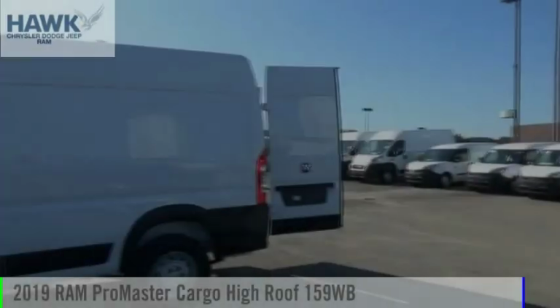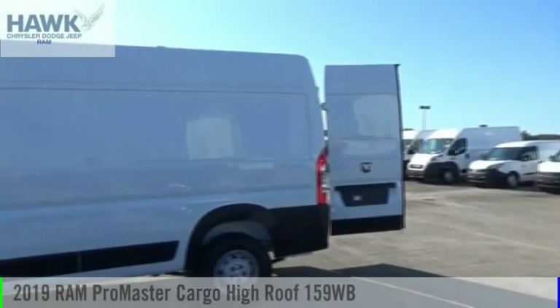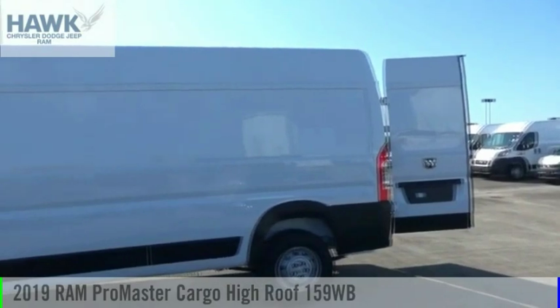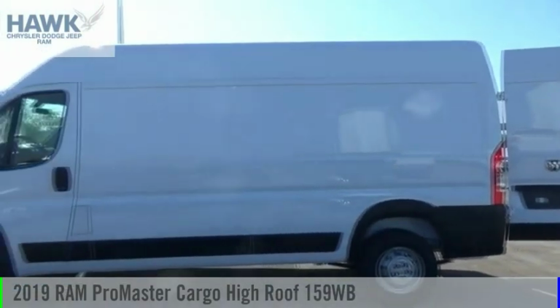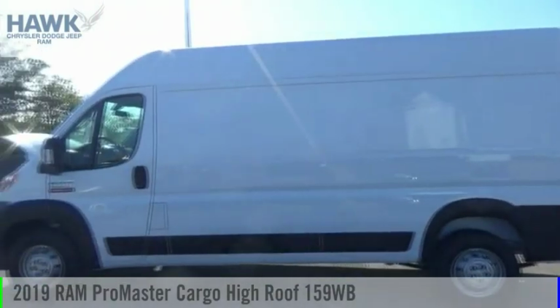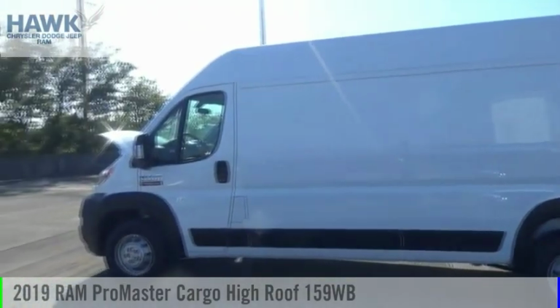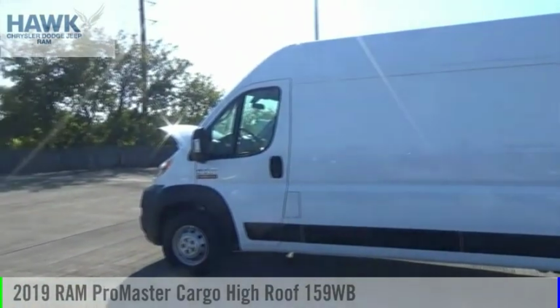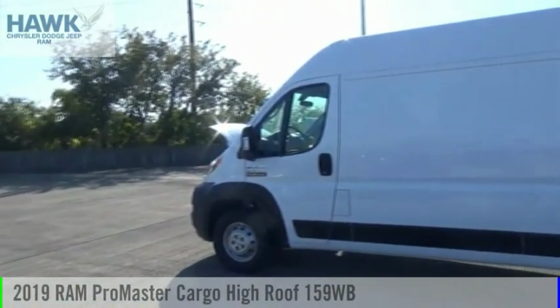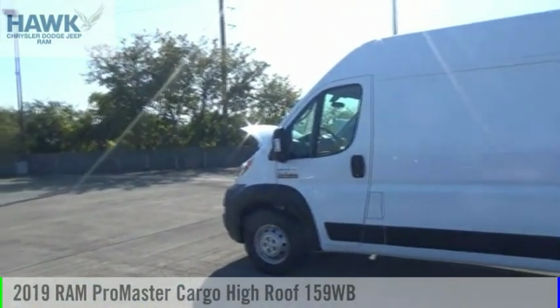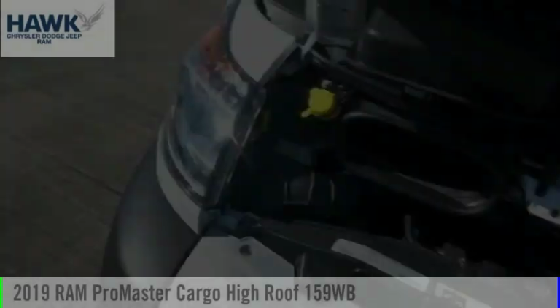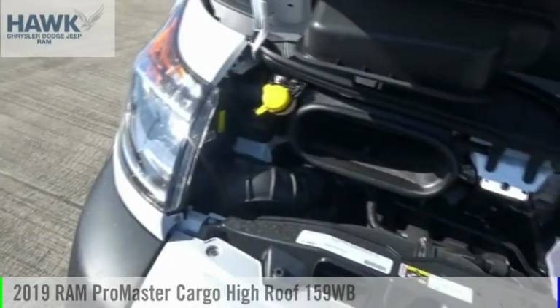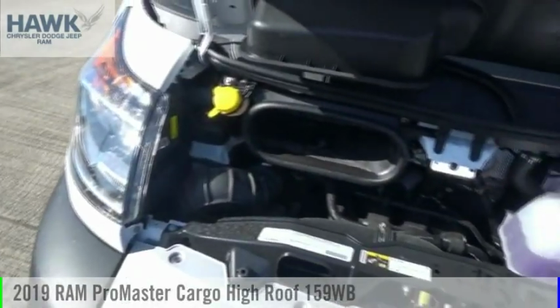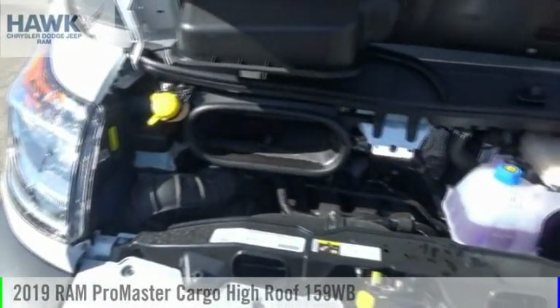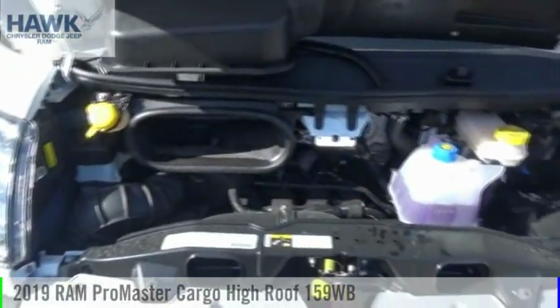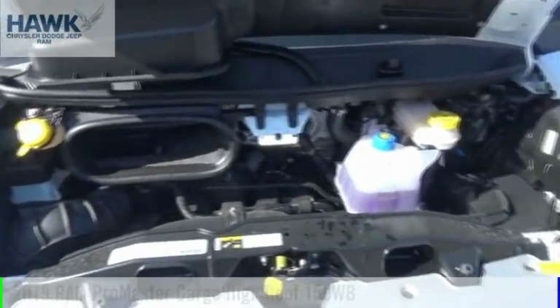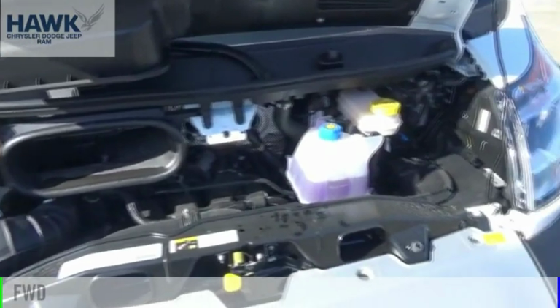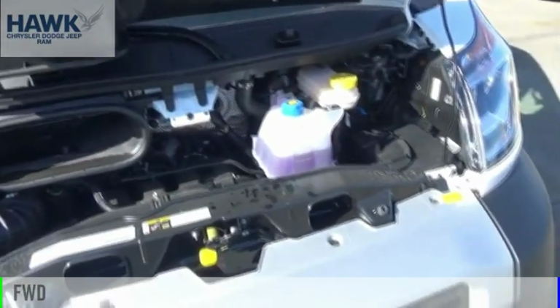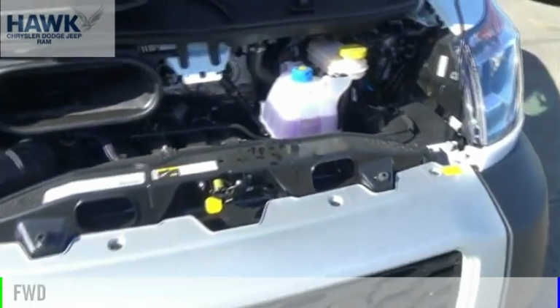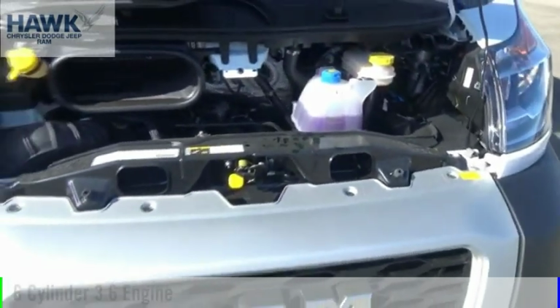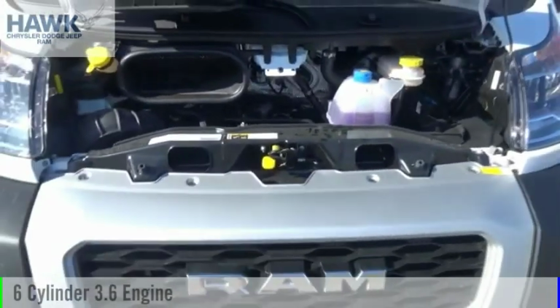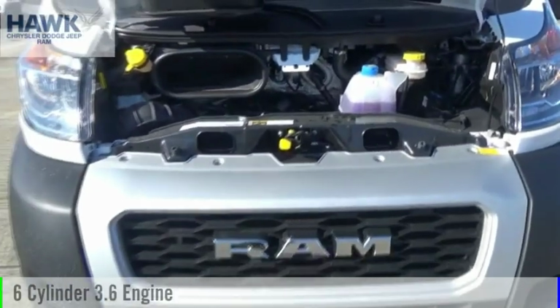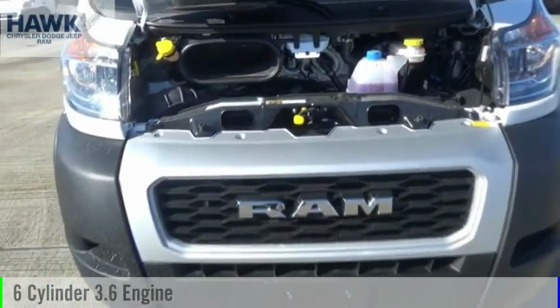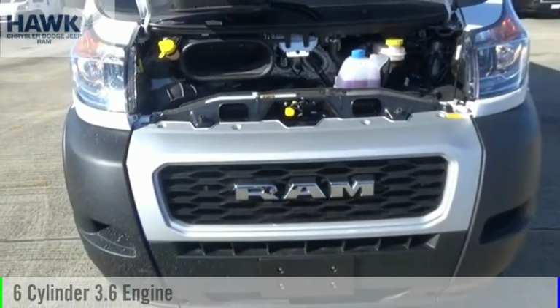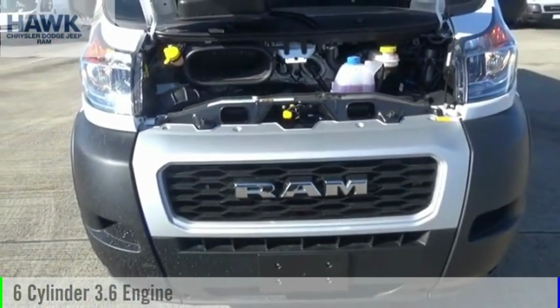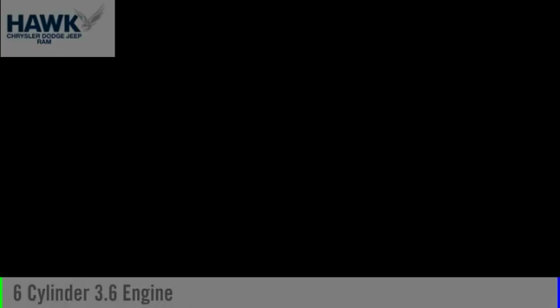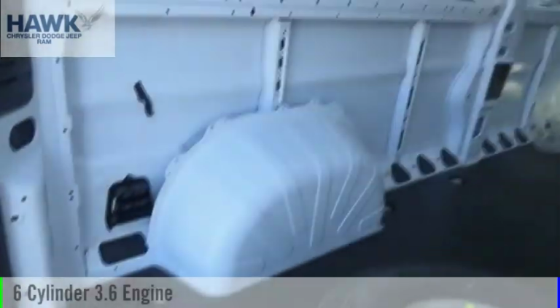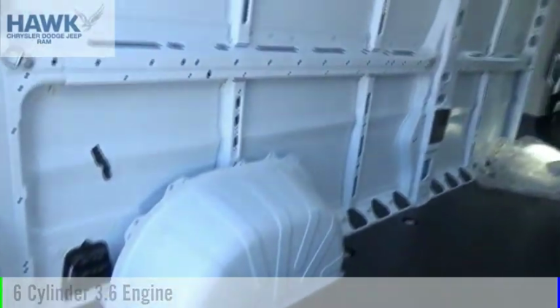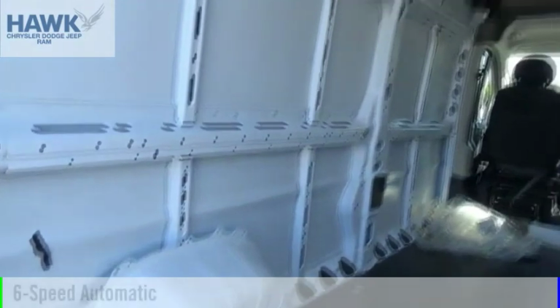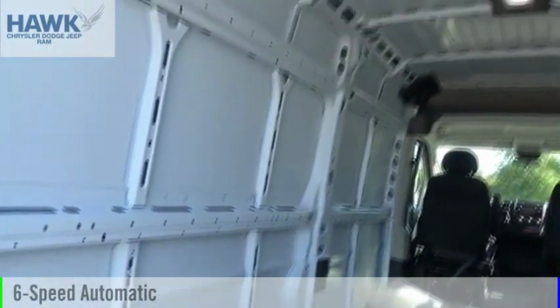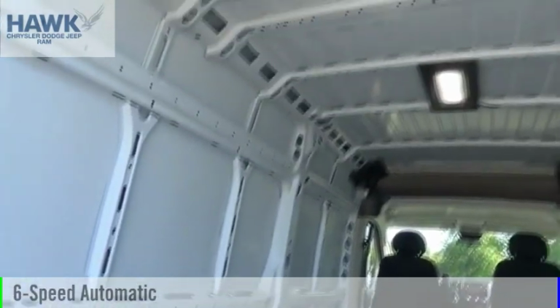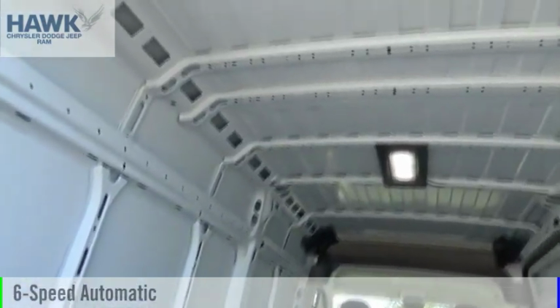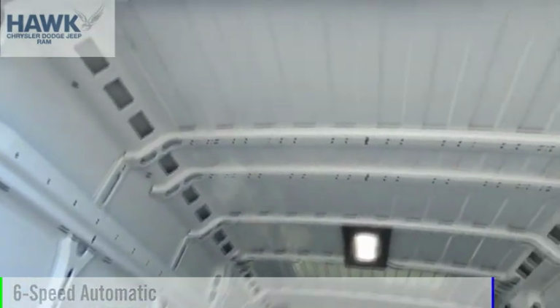We are pleased to show you the 2019 ProMaster. This vehicle is powered by a front-wheel drive, 6-cylinder, 3.6-liter engine, and comes with a 6-speed automatic transmission.